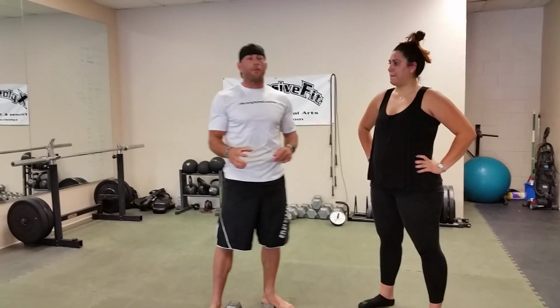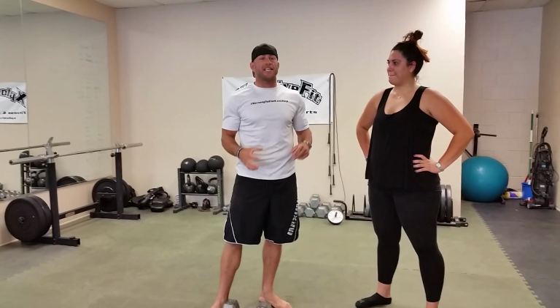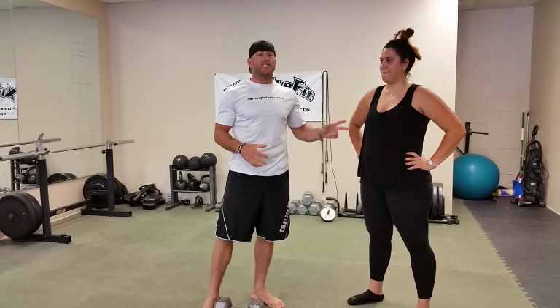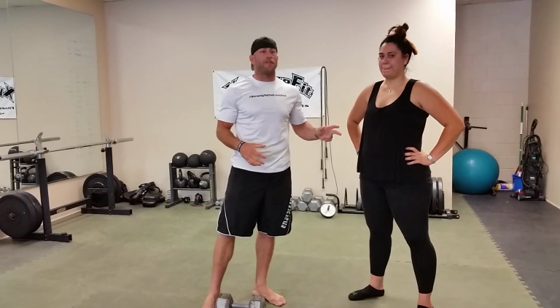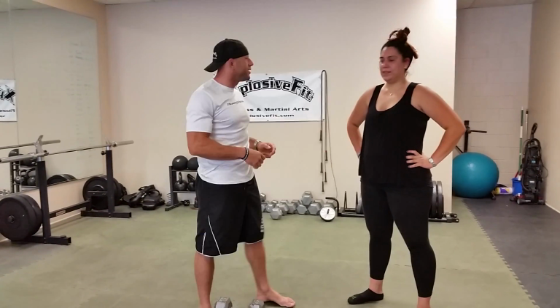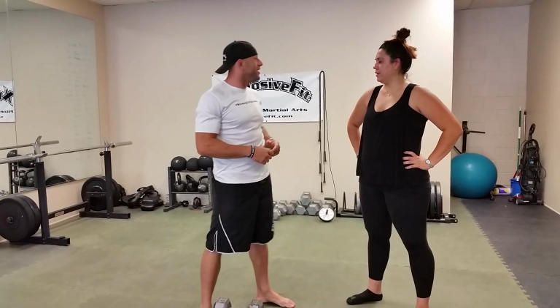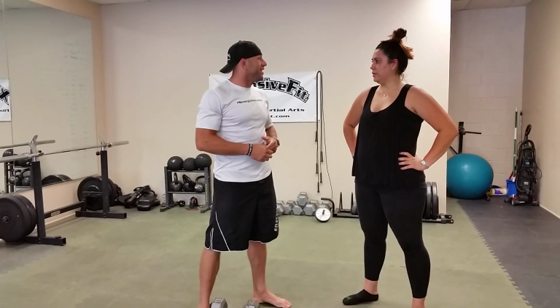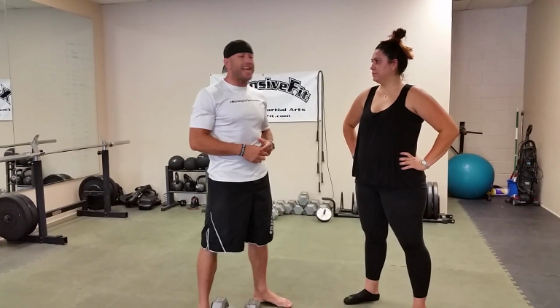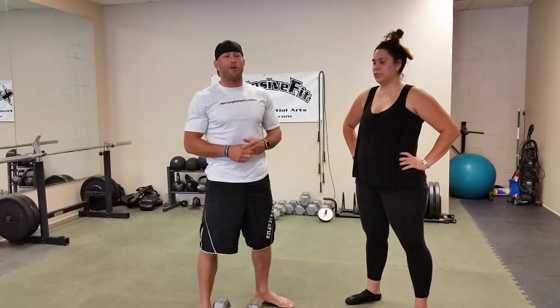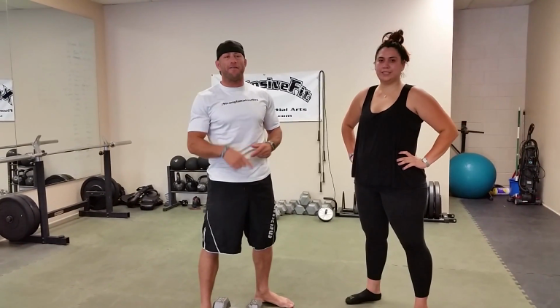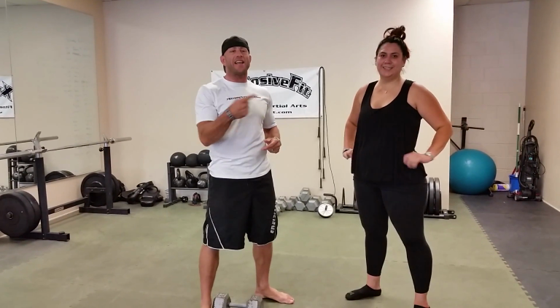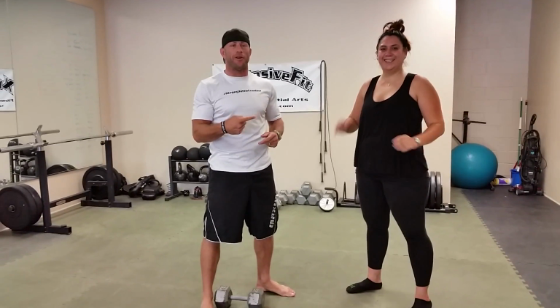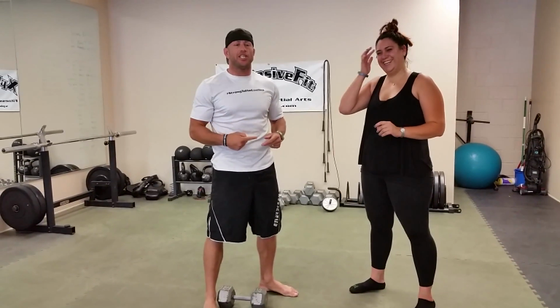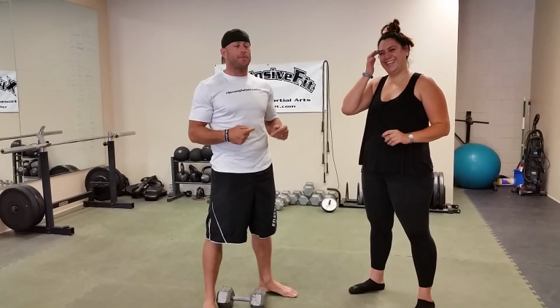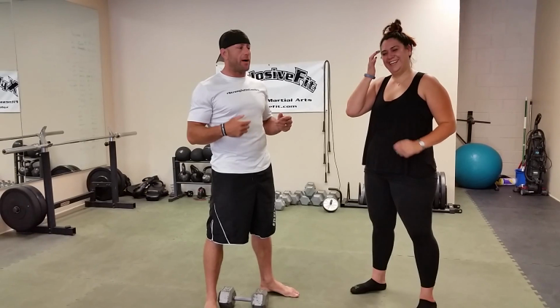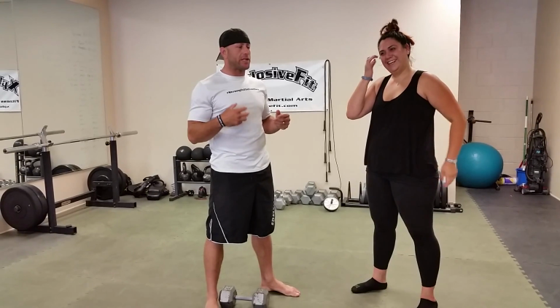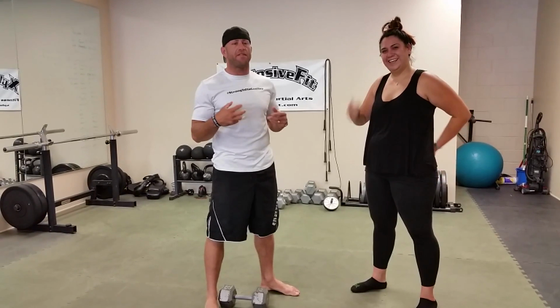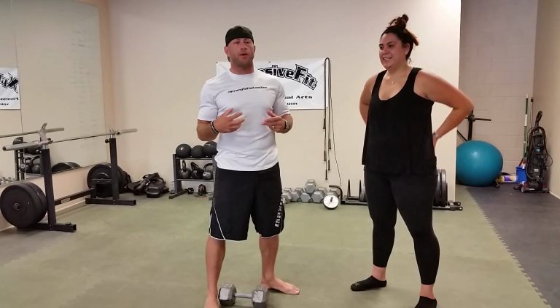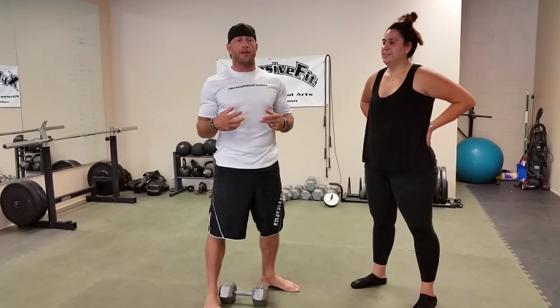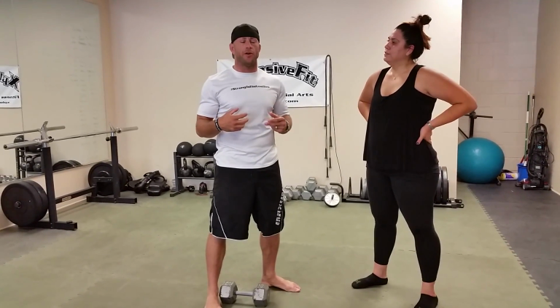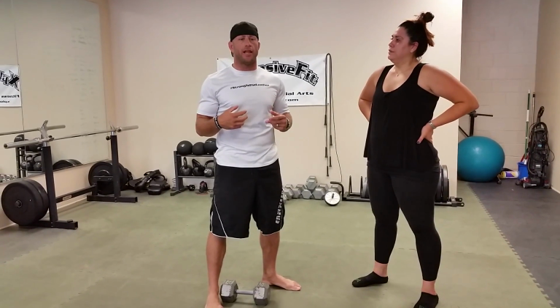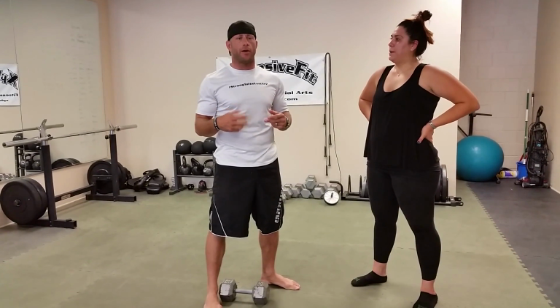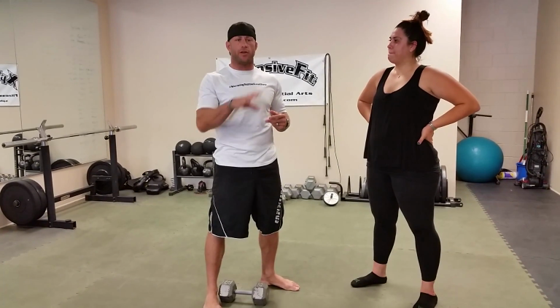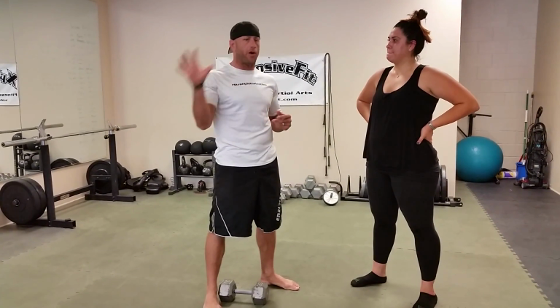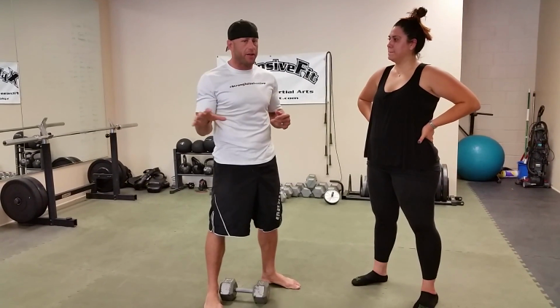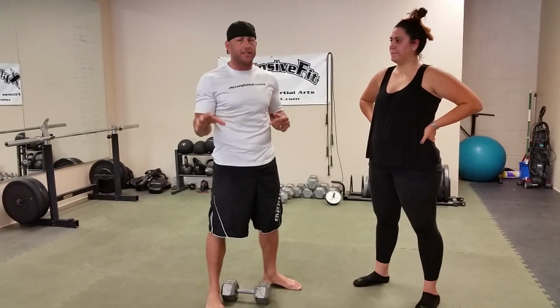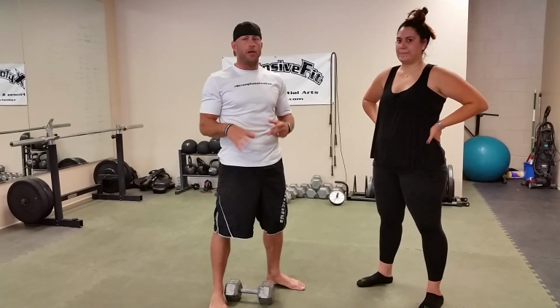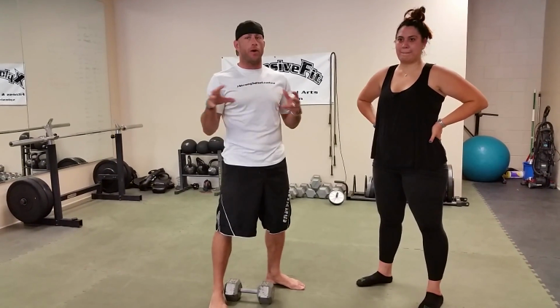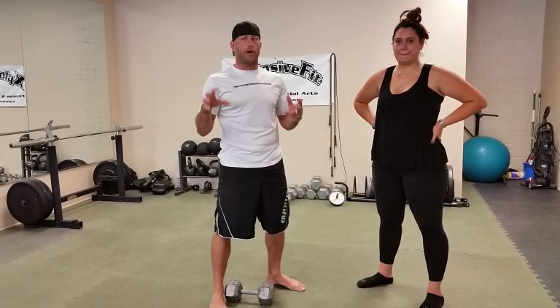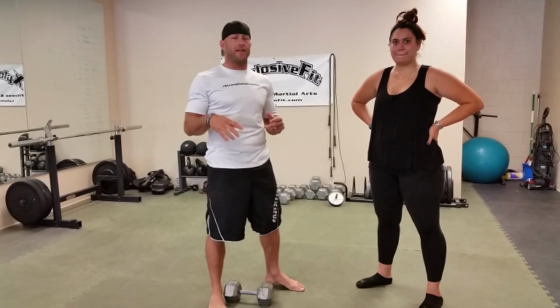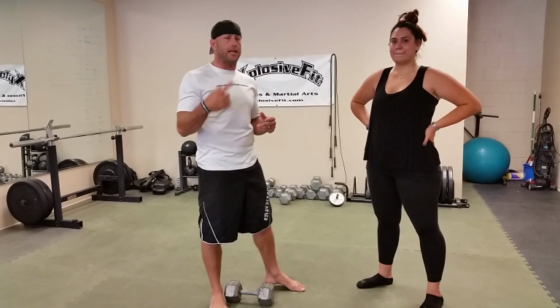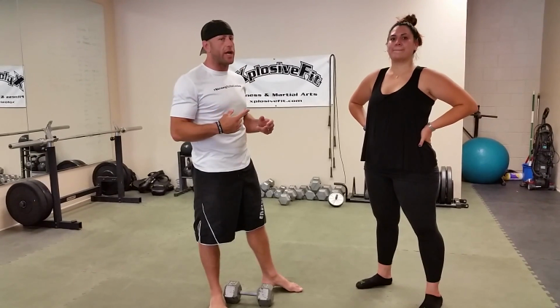Hey guys, Yvette's going on vacation to Lake Arrowhead. She asked me what's a quick five-minute workout she can do at Lake Arrowhead. So this is for all of you guys who need a quick workout fix to get sweaty.